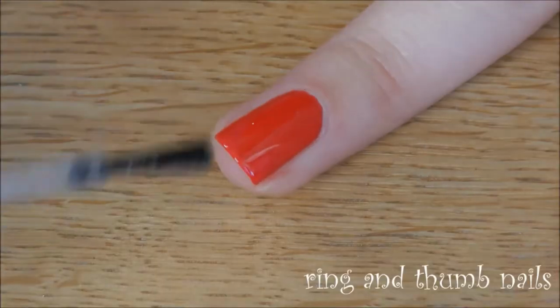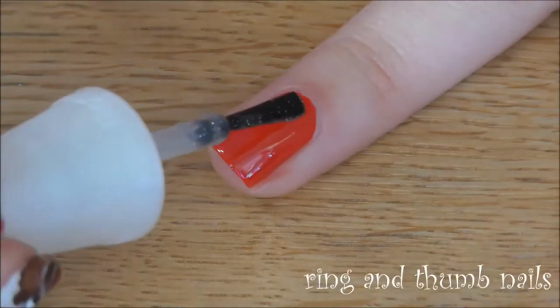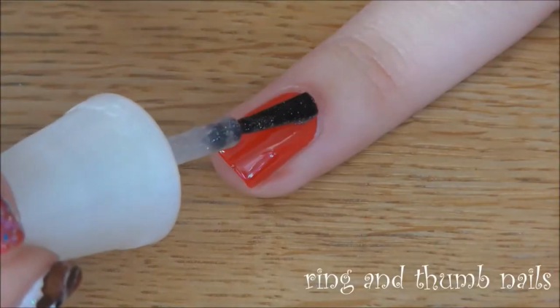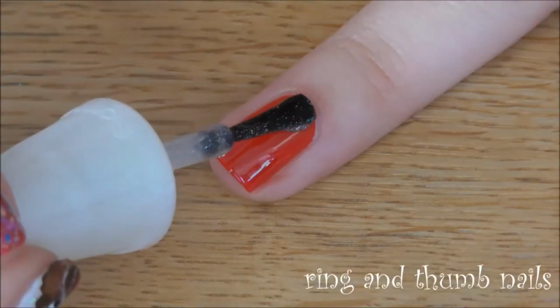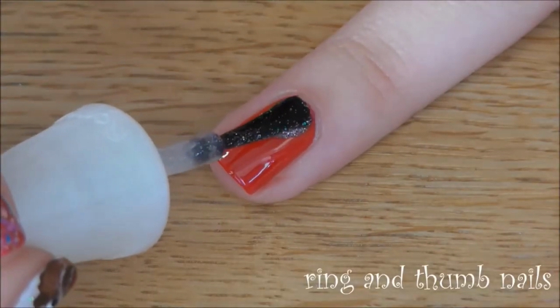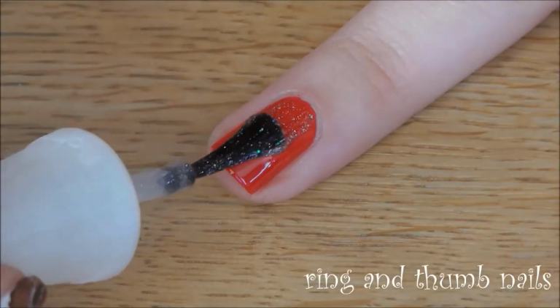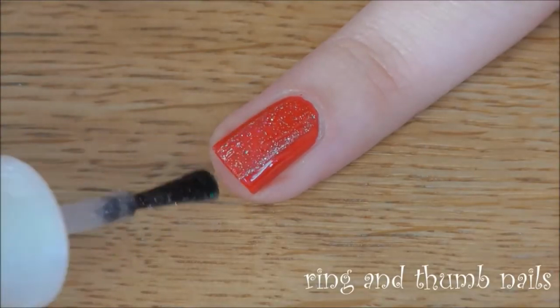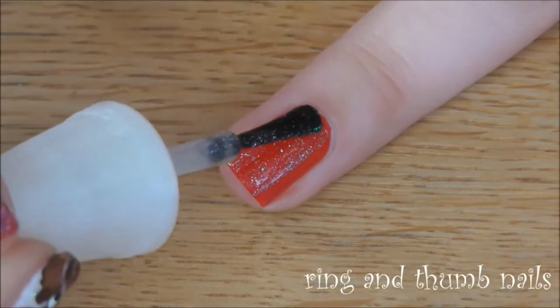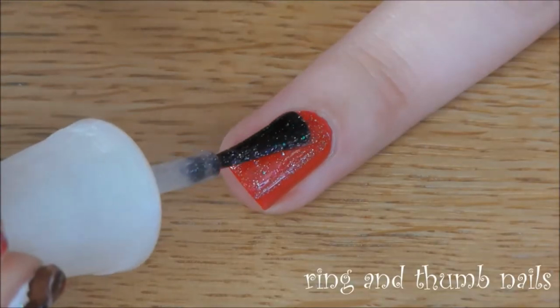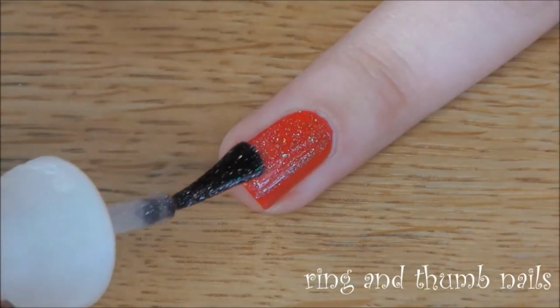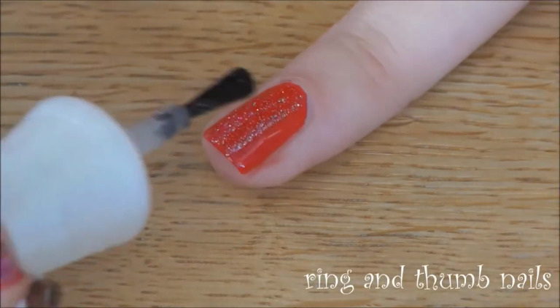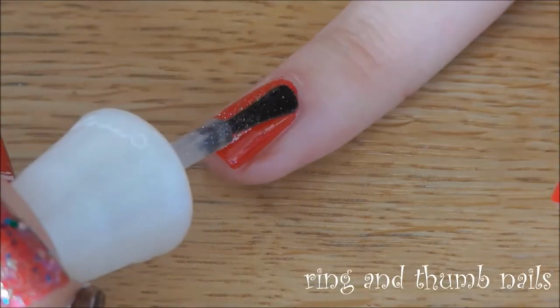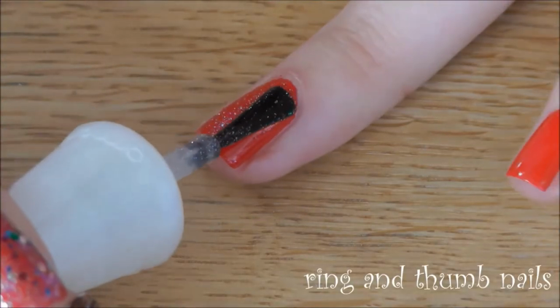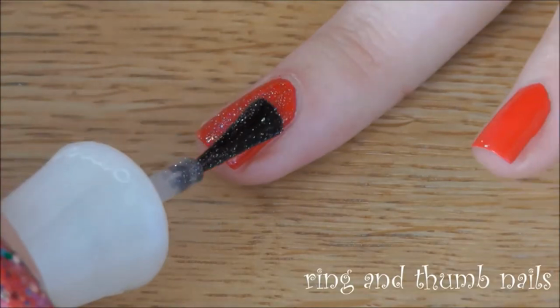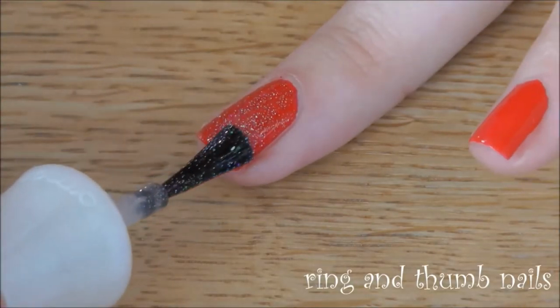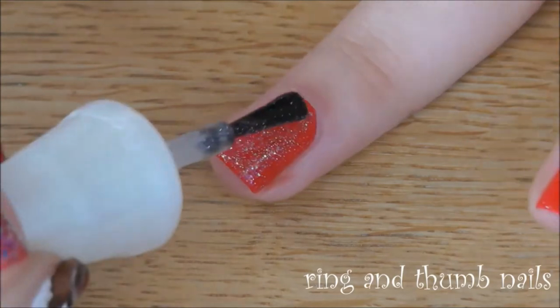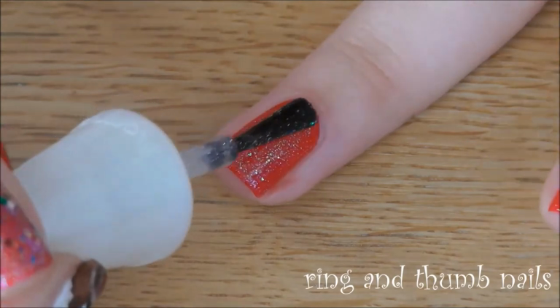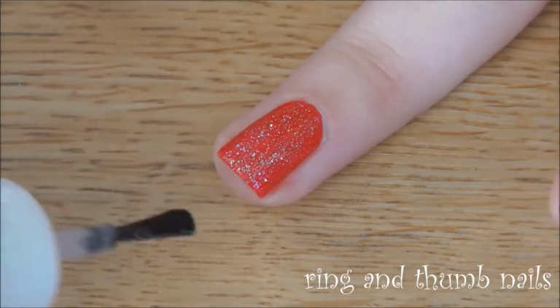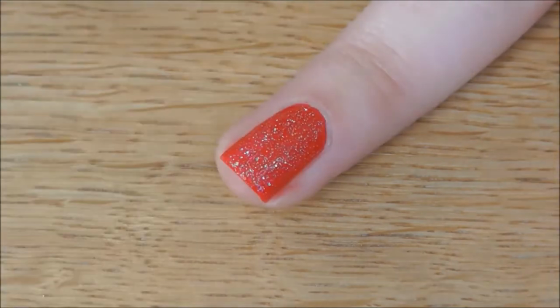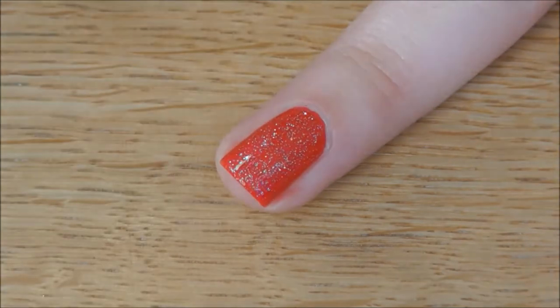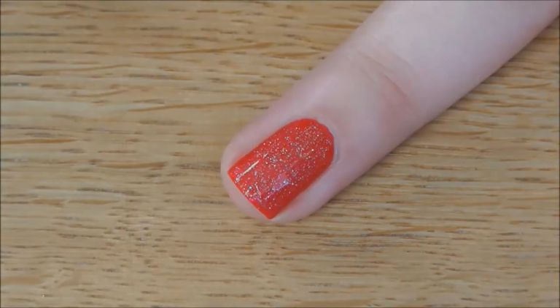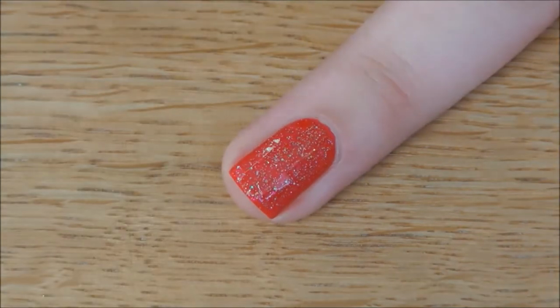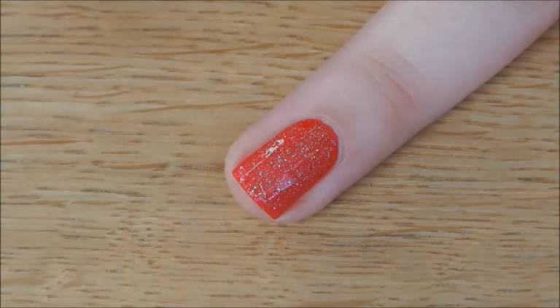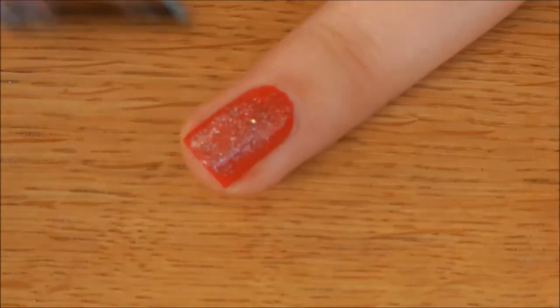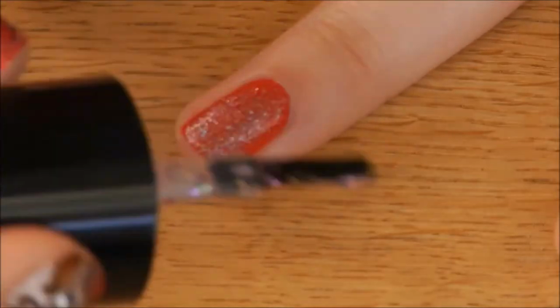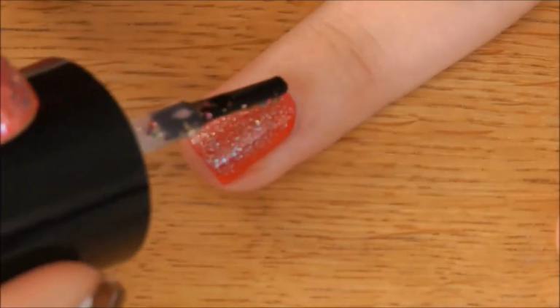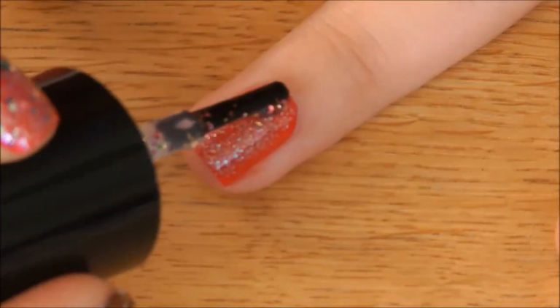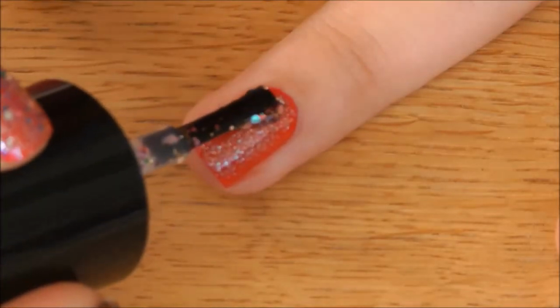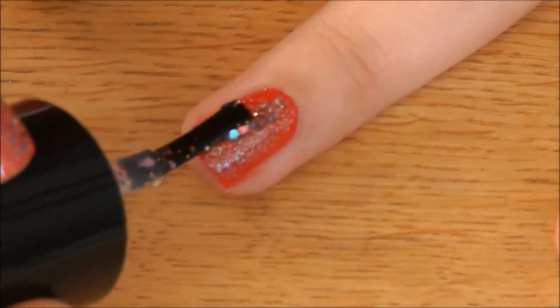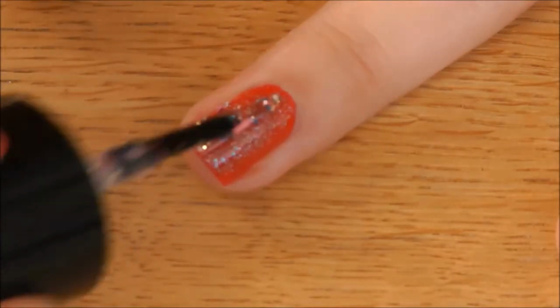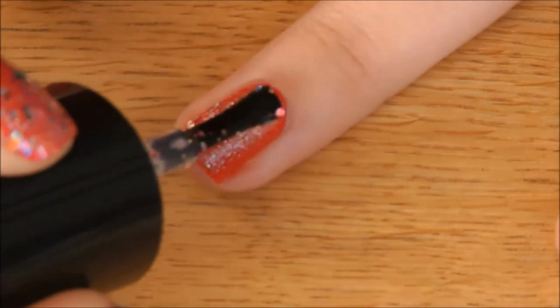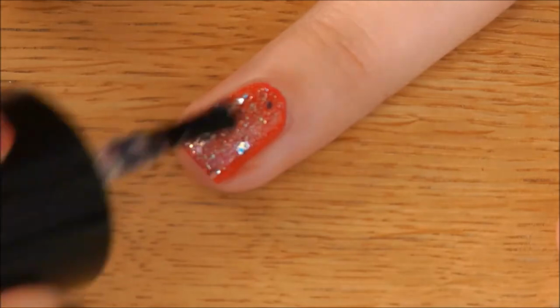On ring and thumb nails, apply a coat of fine shimmery polish, followed by another layer of colourful glitter polish.